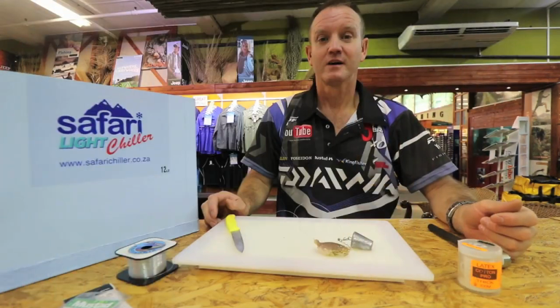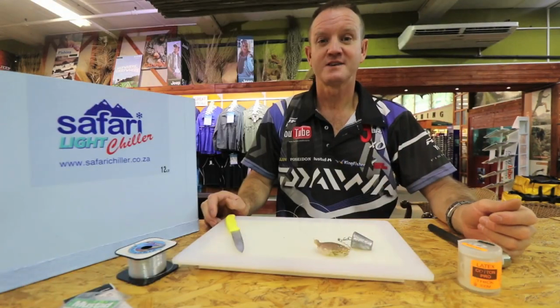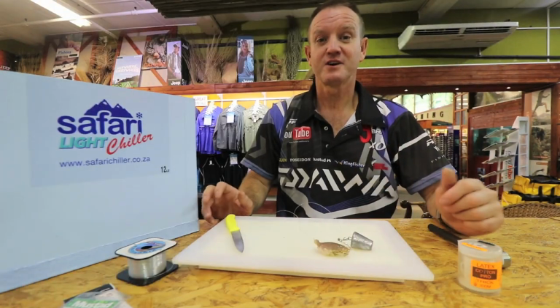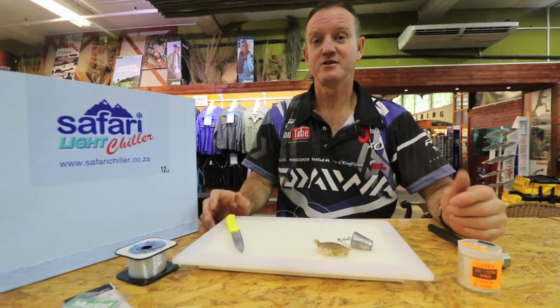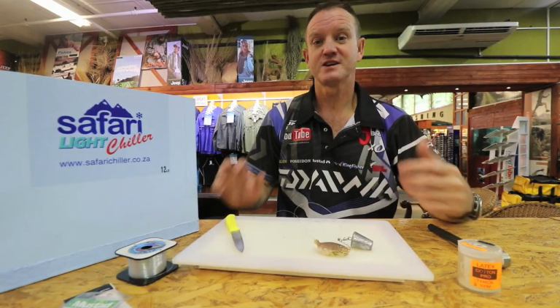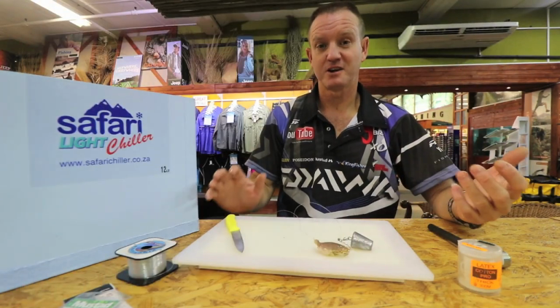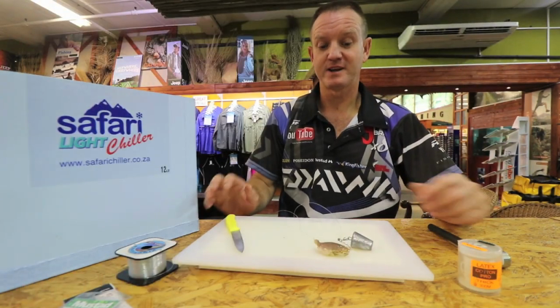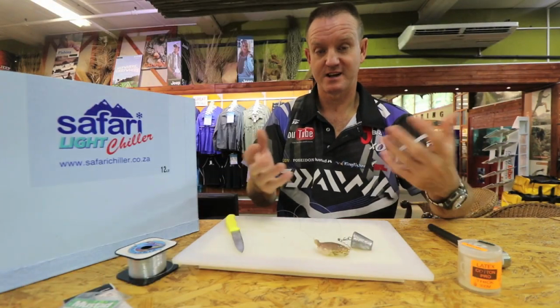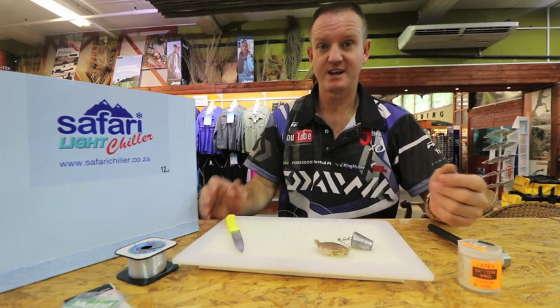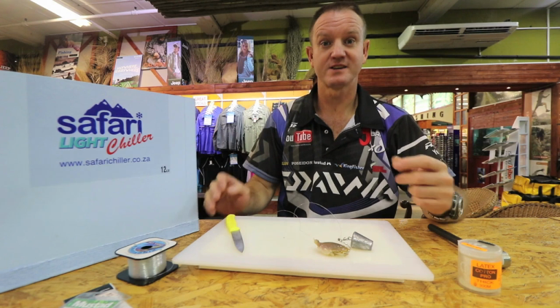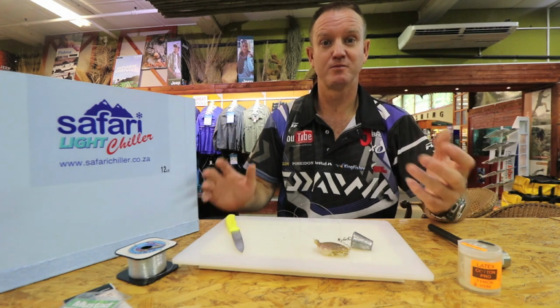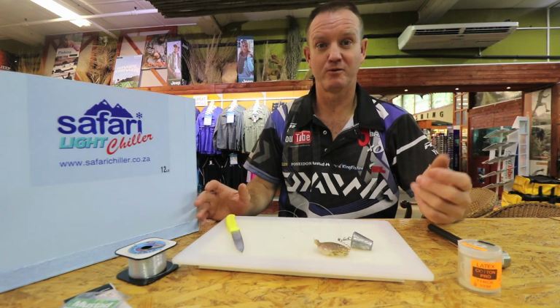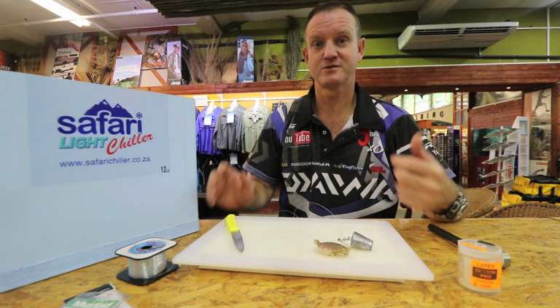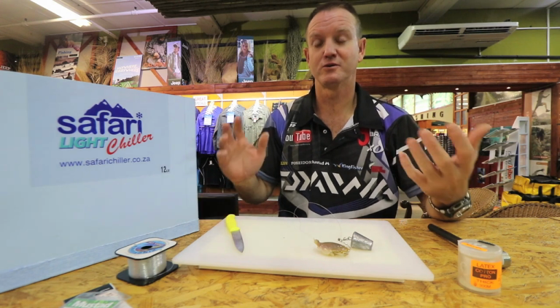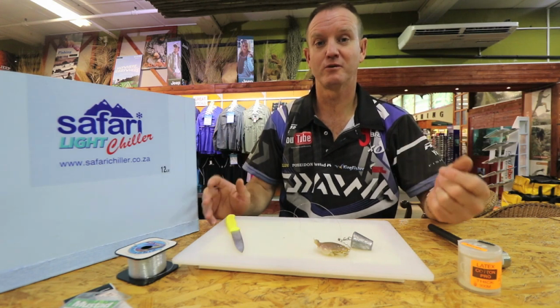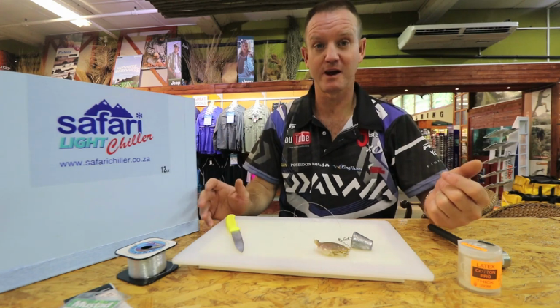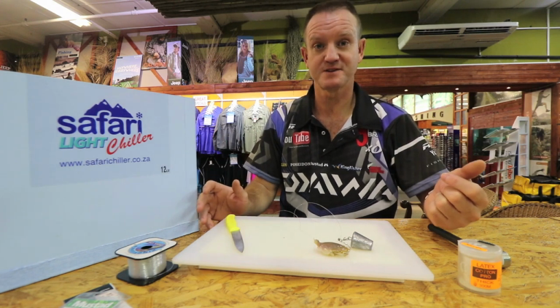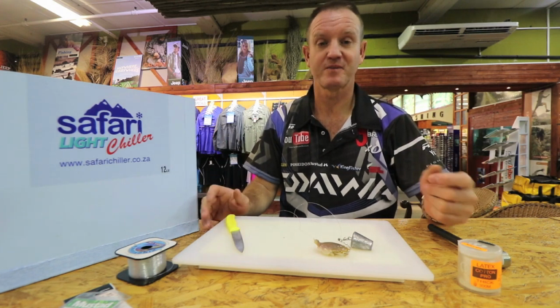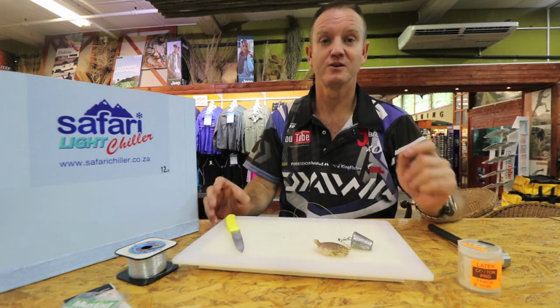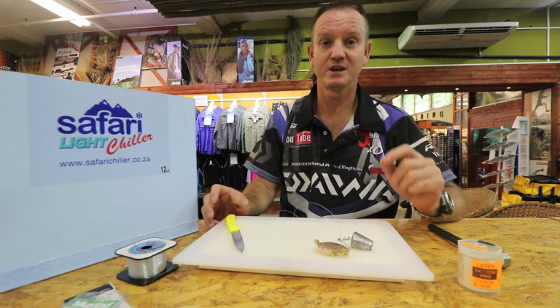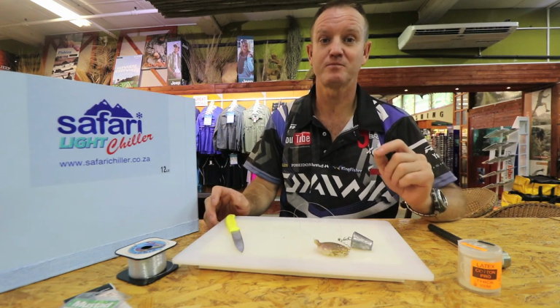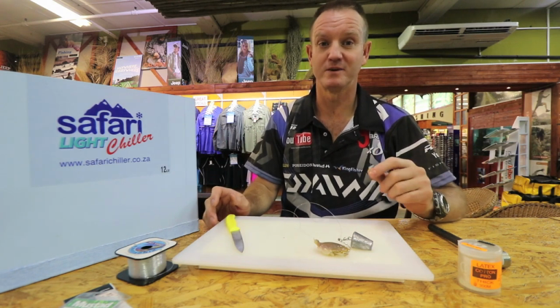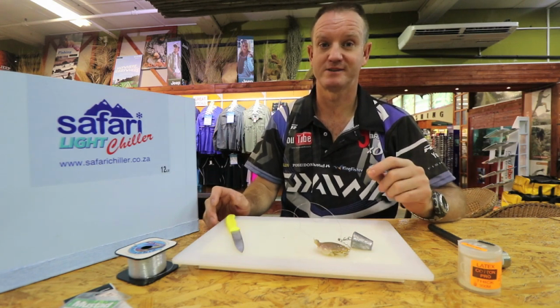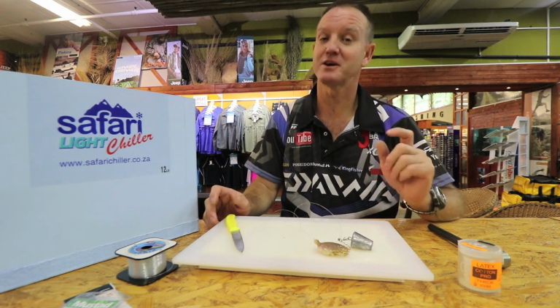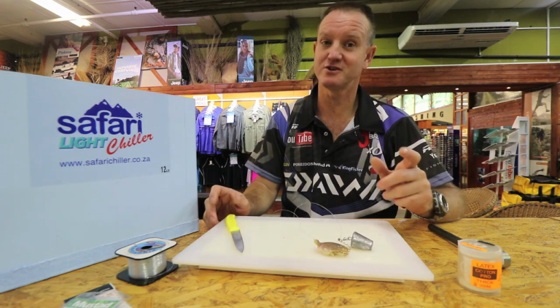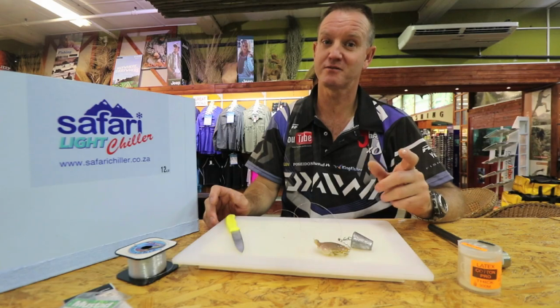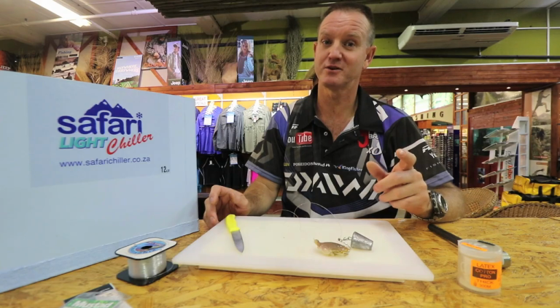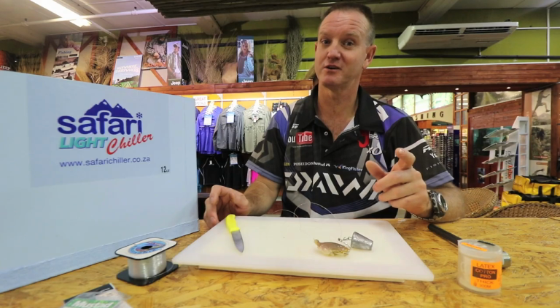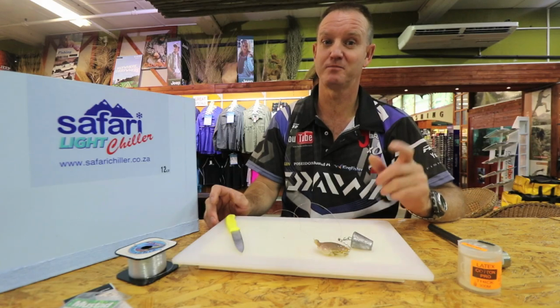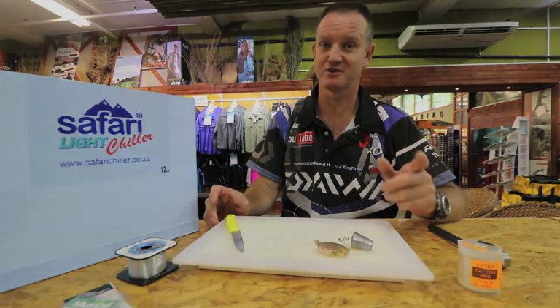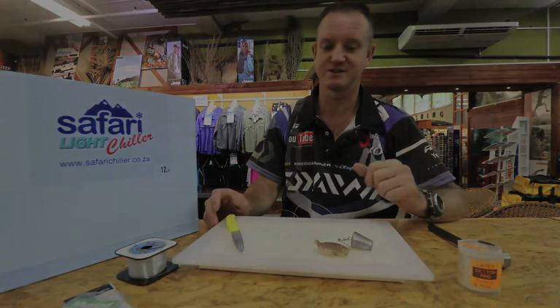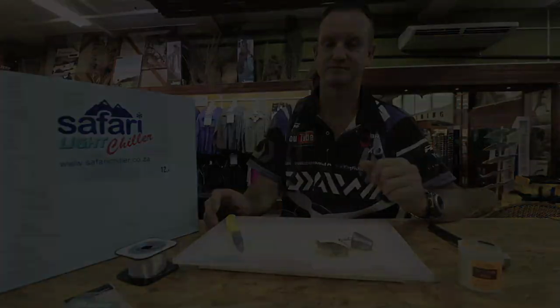Guys, if you're going to use exotic baits like sea lice, prawns, or crabs, you need a permit. Make sure you get it from your local post office. We'll see you next time.